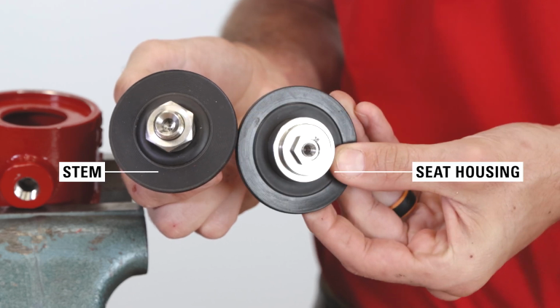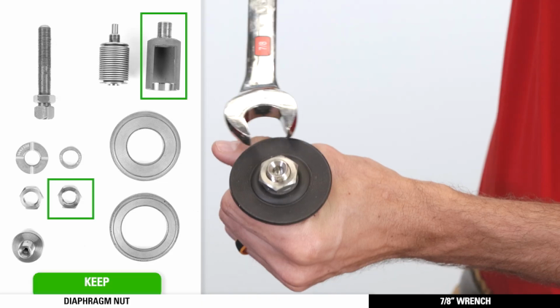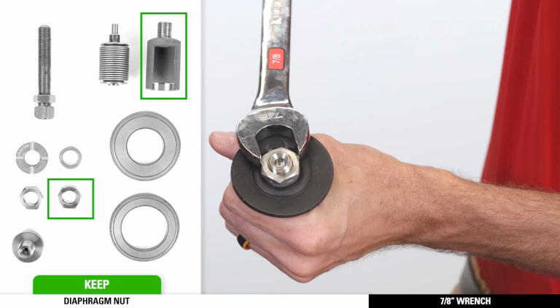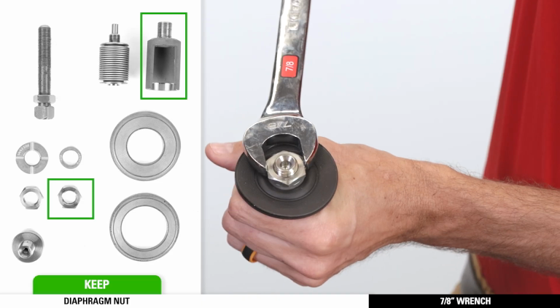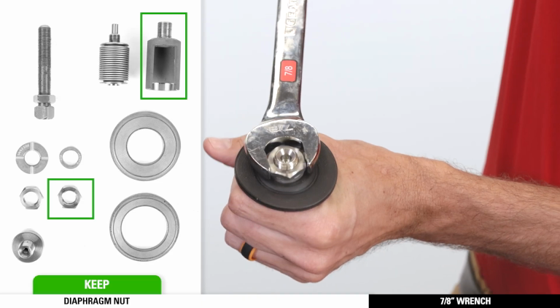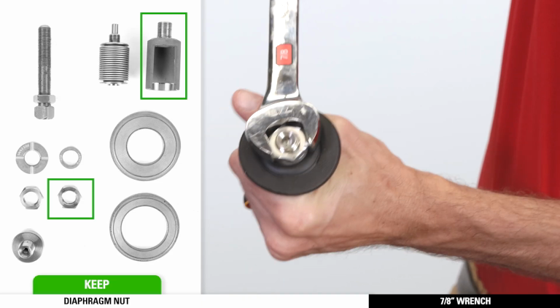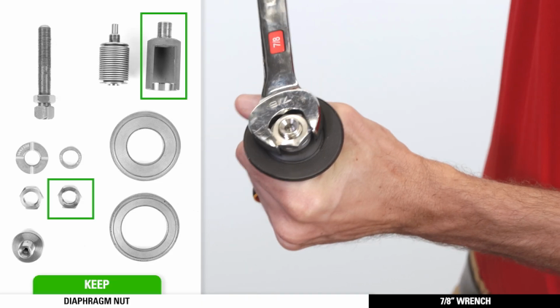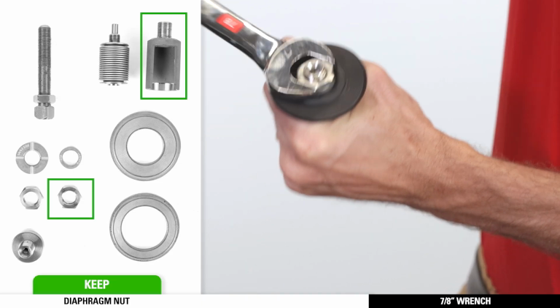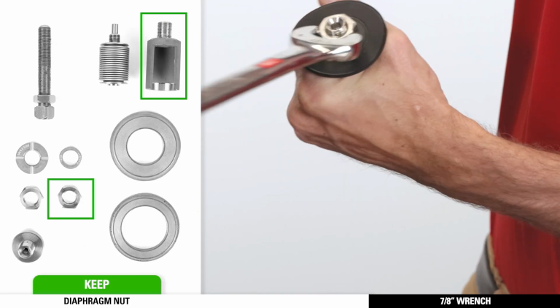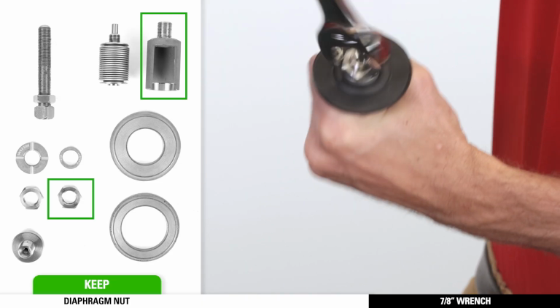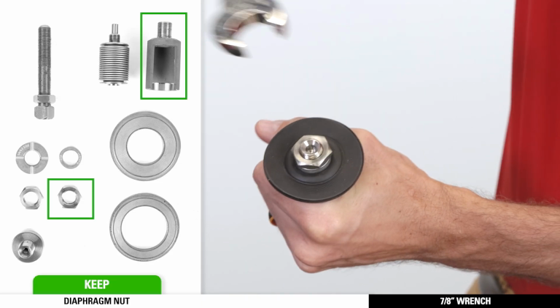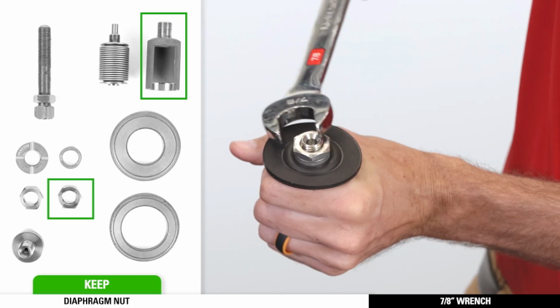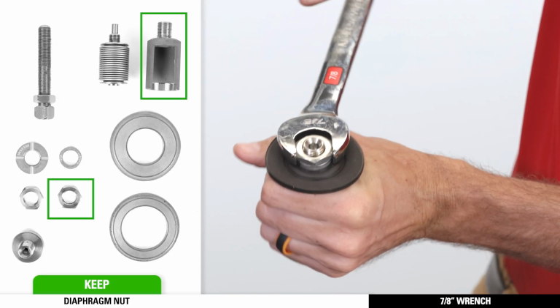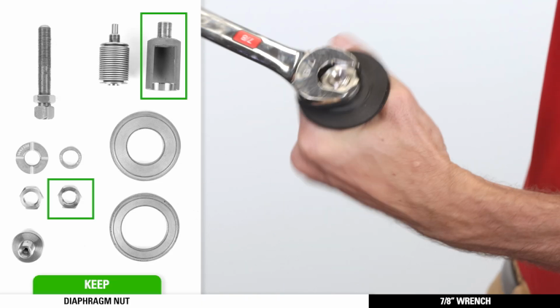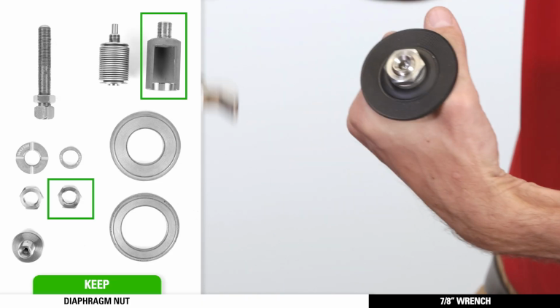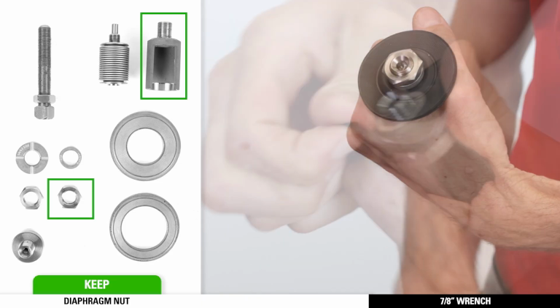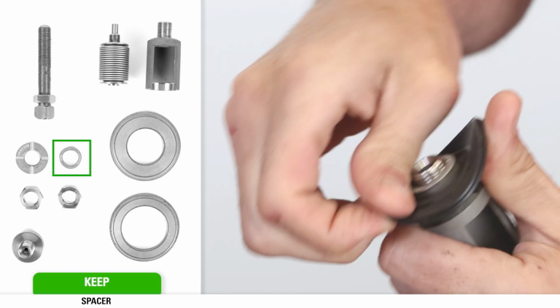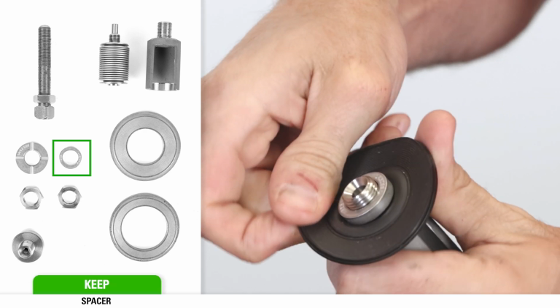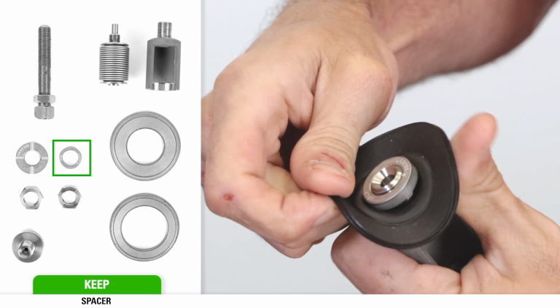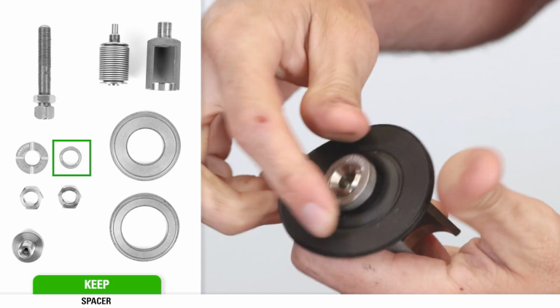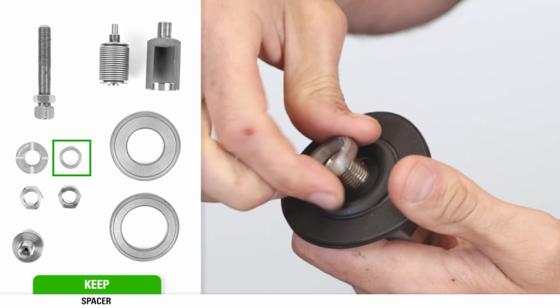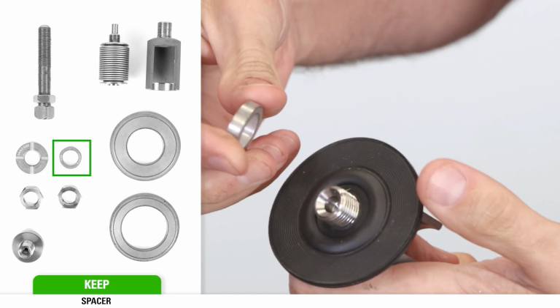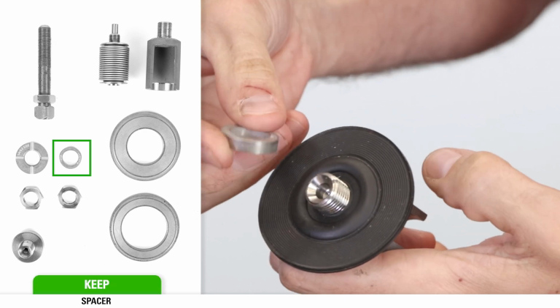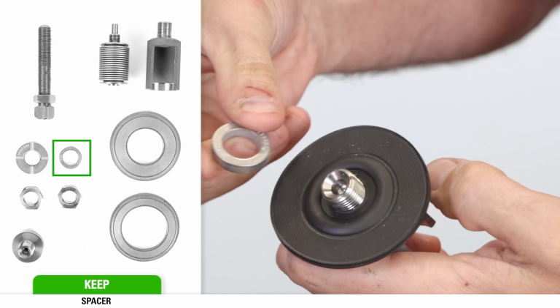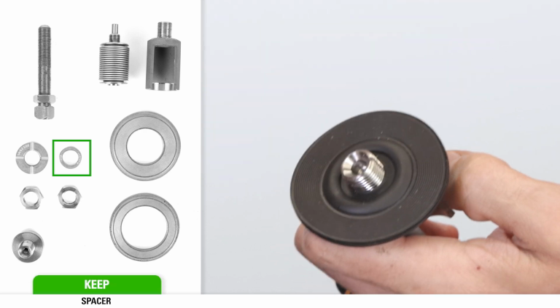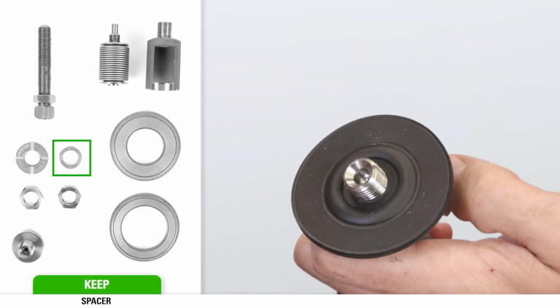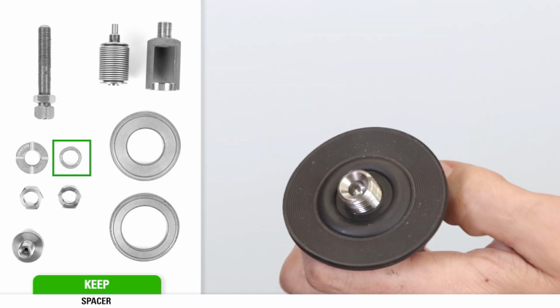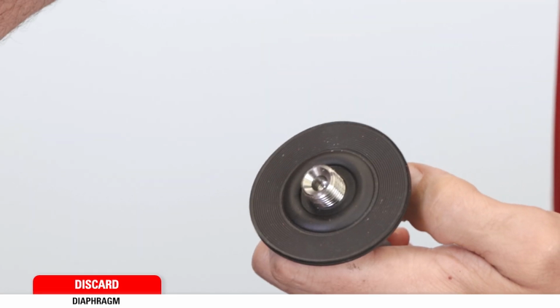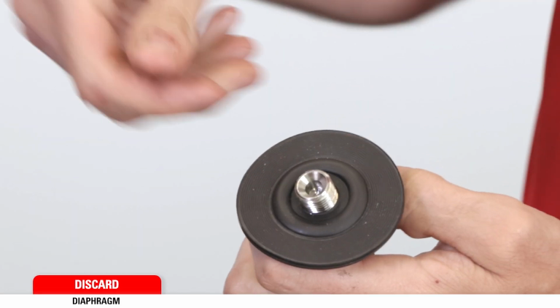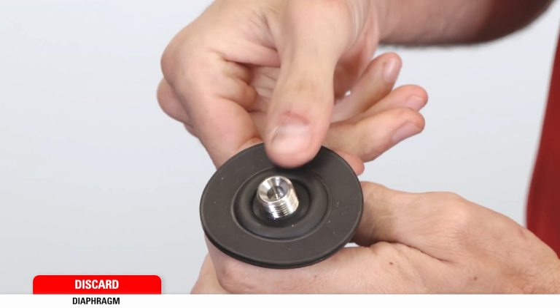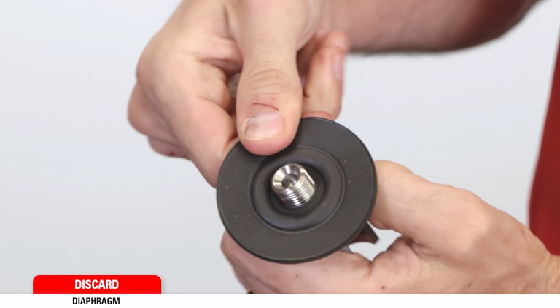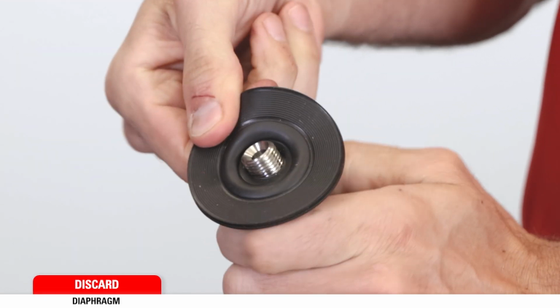While holding the stem assembly, use a 7/8th wrench to remove the diaphragm nut followed by the spacer. Keep both of these pieces for assembly. Remove and discard the diaphragm.